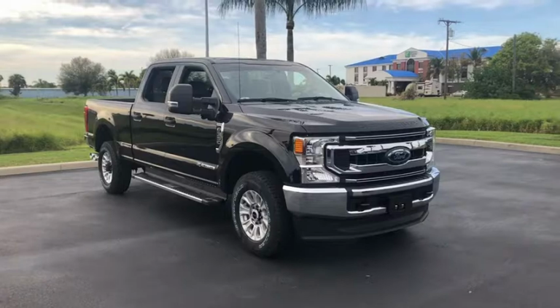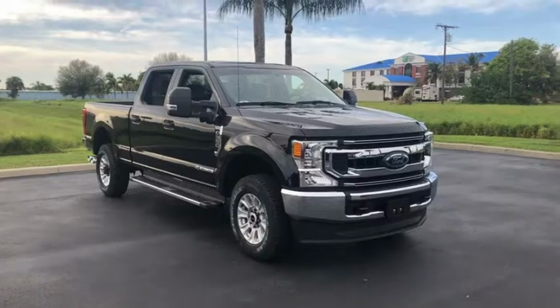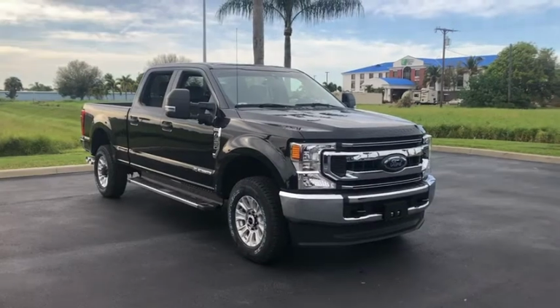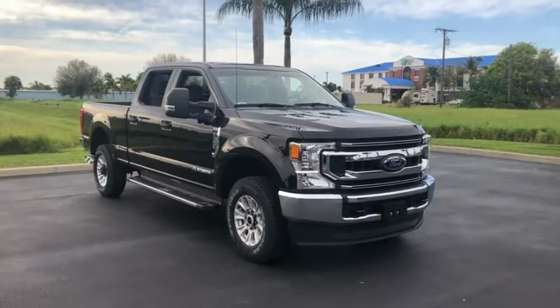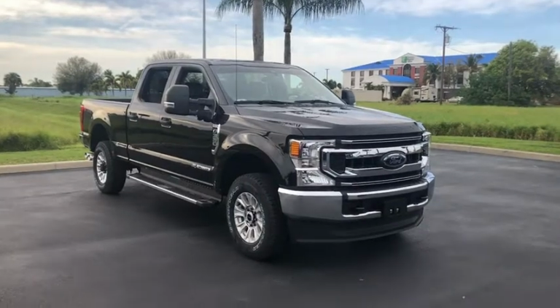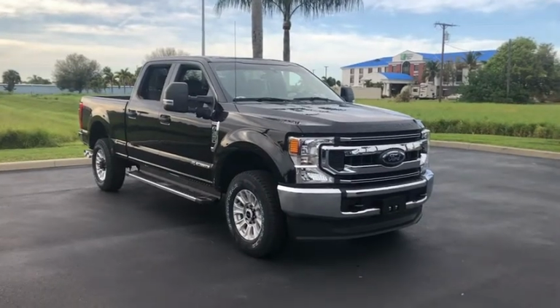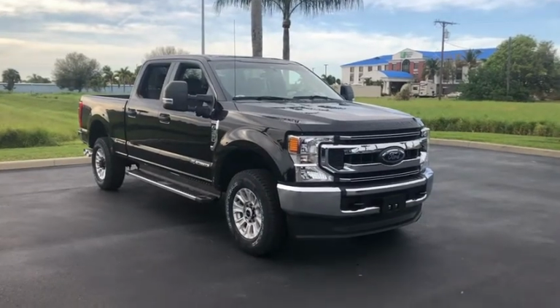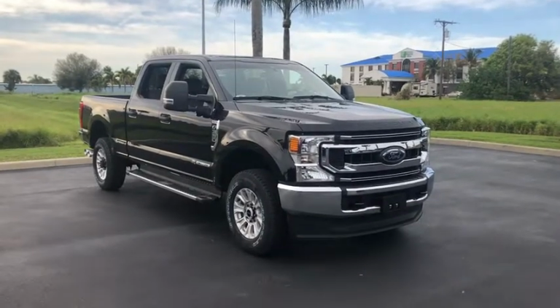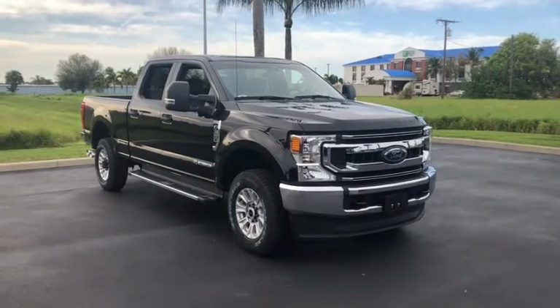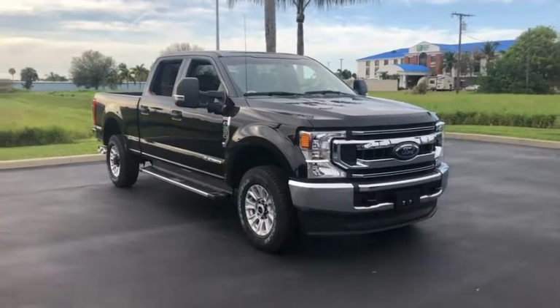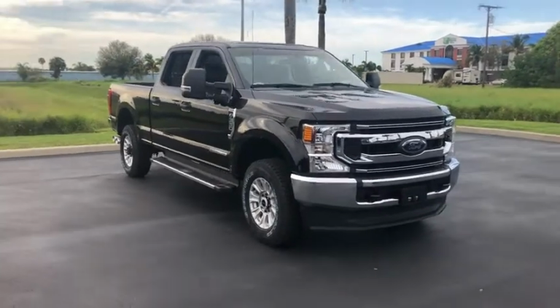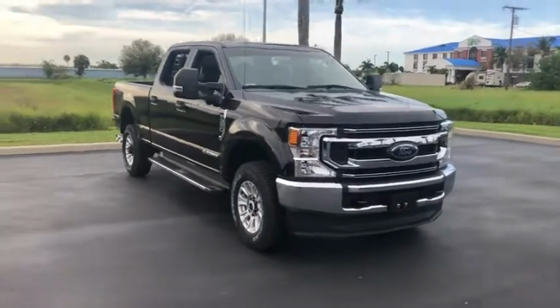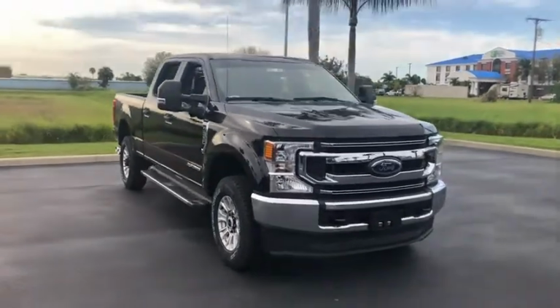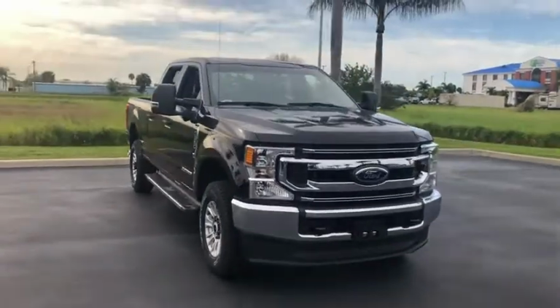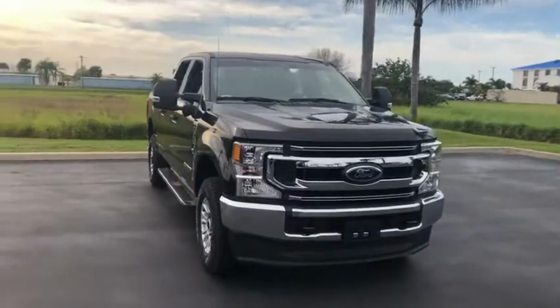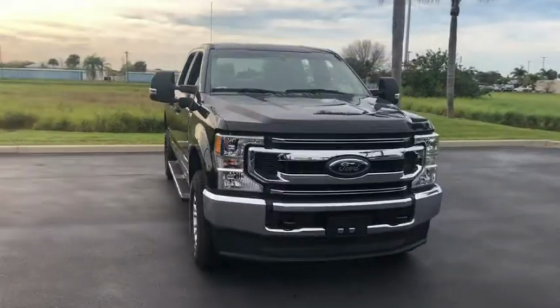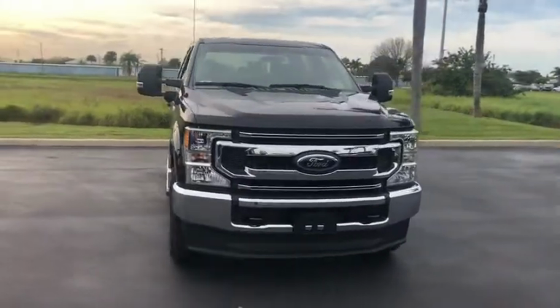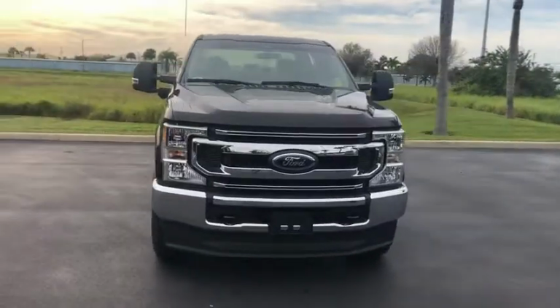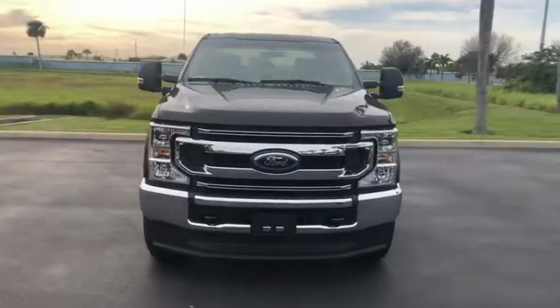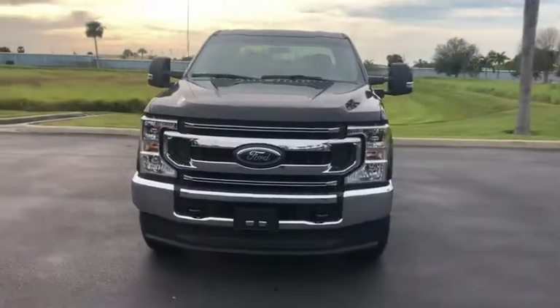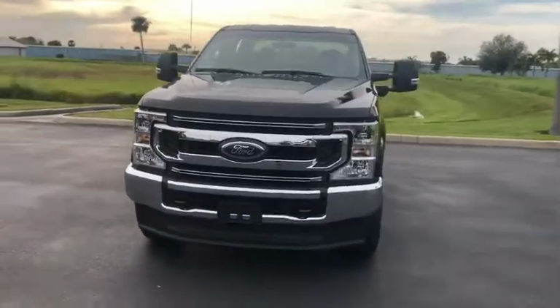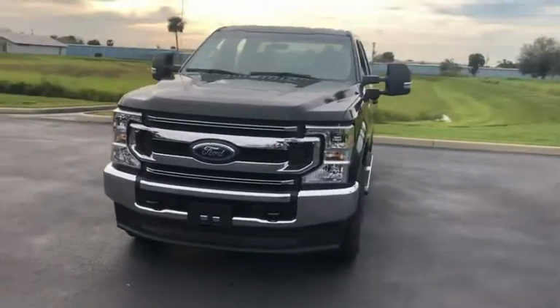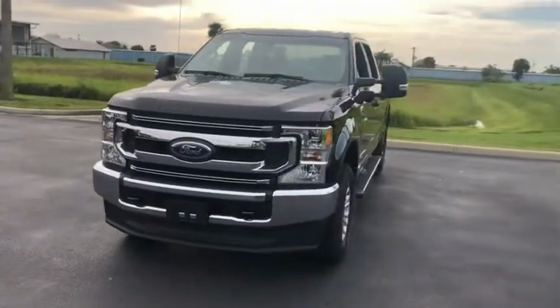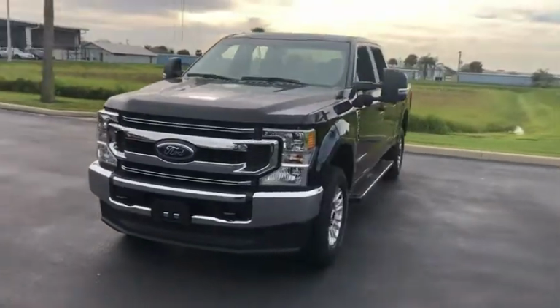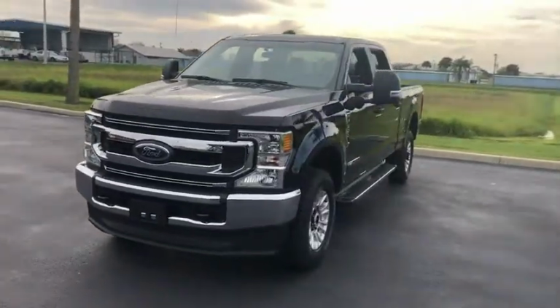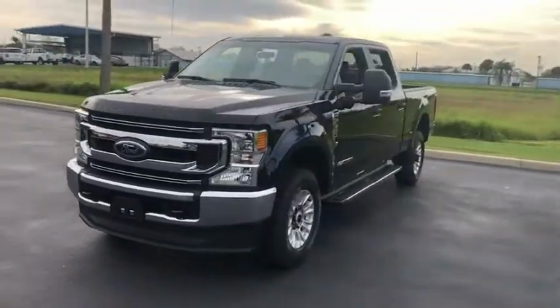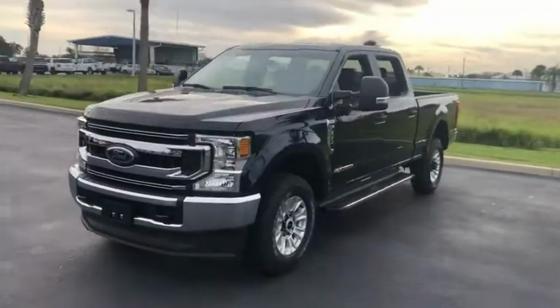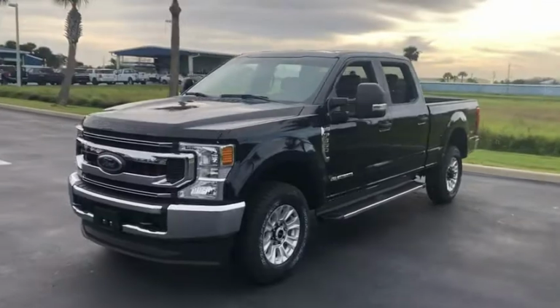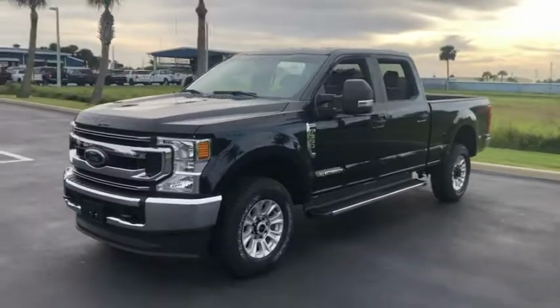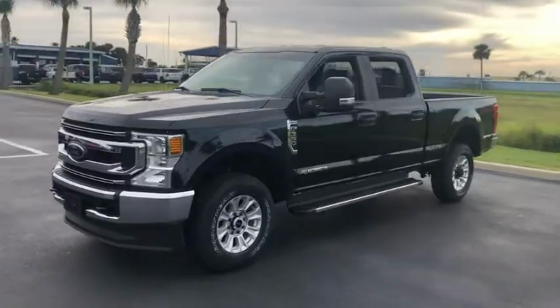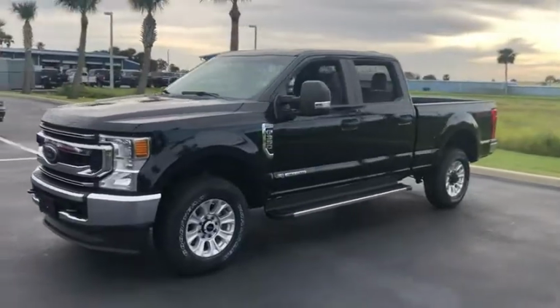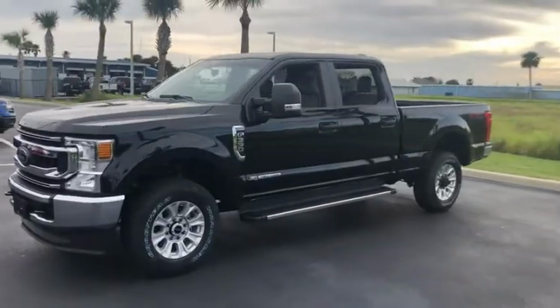Come test drive the 2020 Ford F-350 Super Duty. Head-to-head fuel efficiency, head-to-head towing, head-to-head torque. Ford F-350 Super Duty.